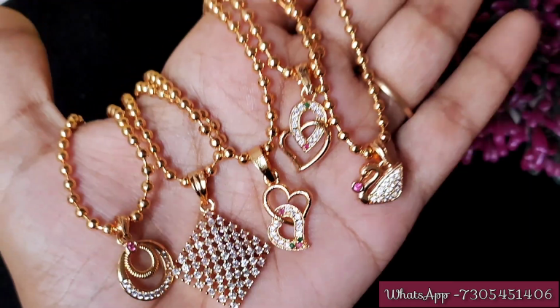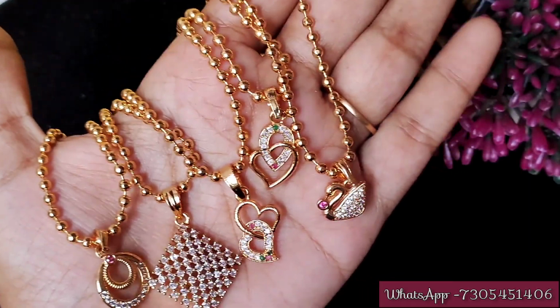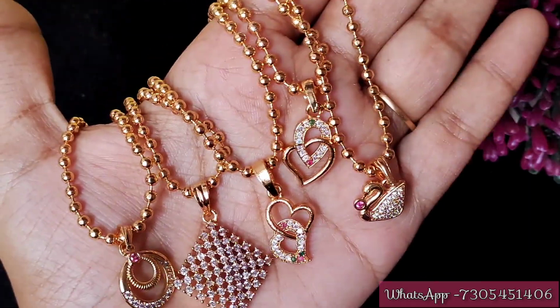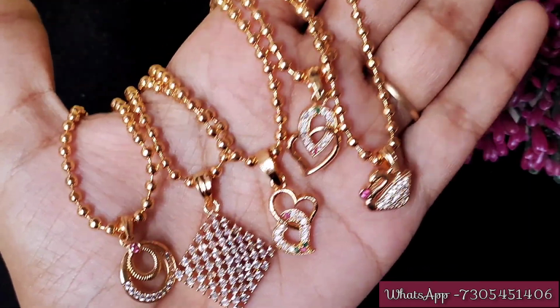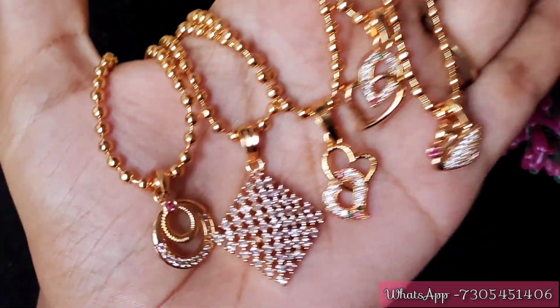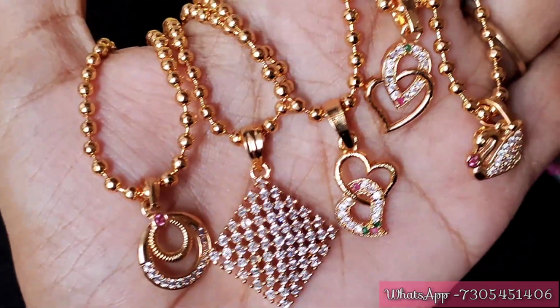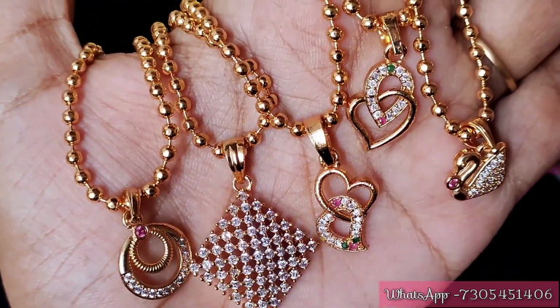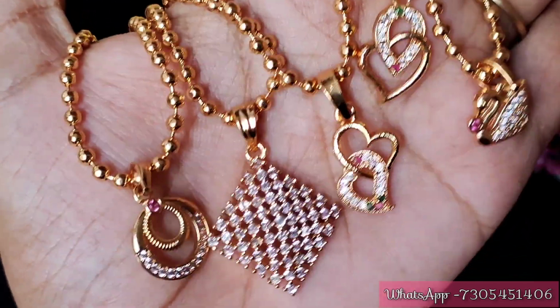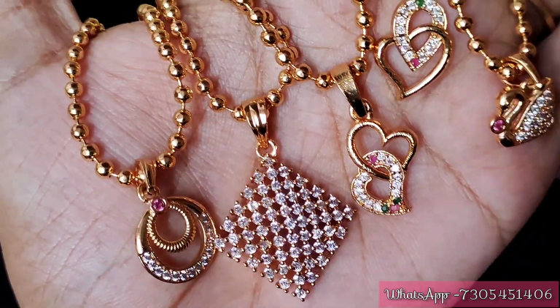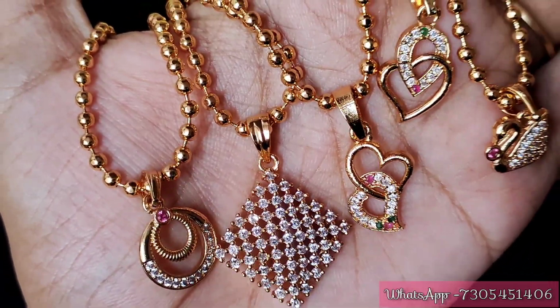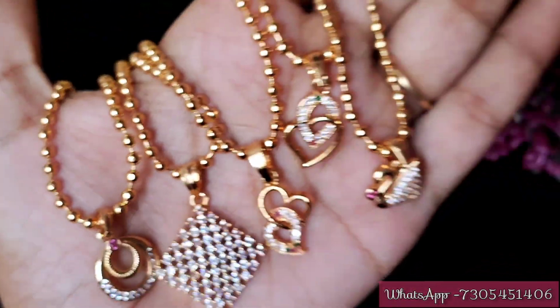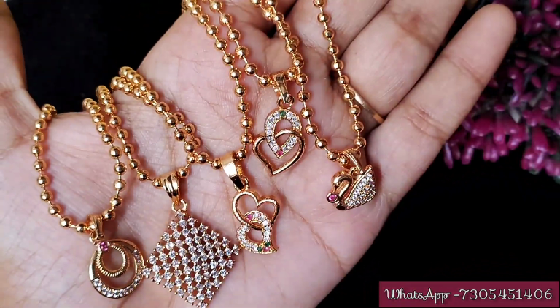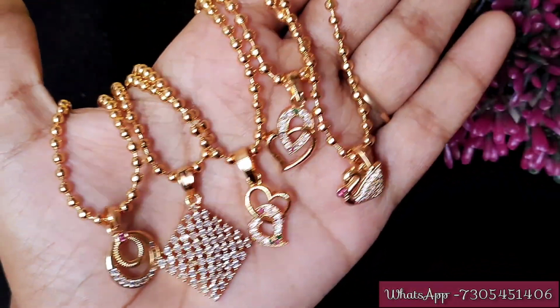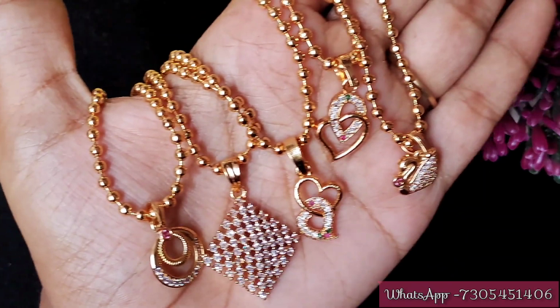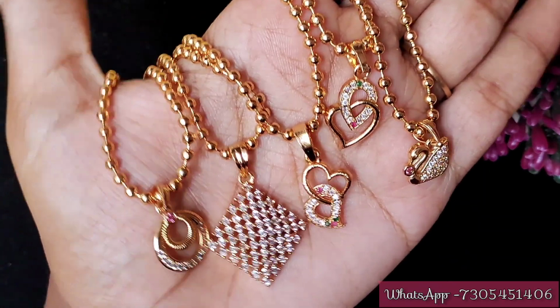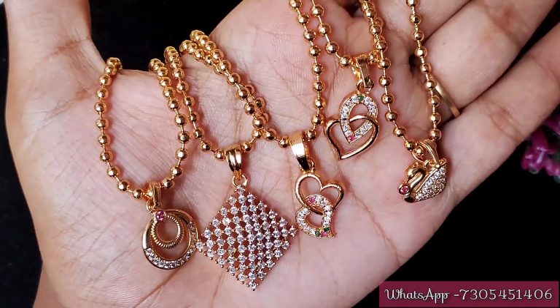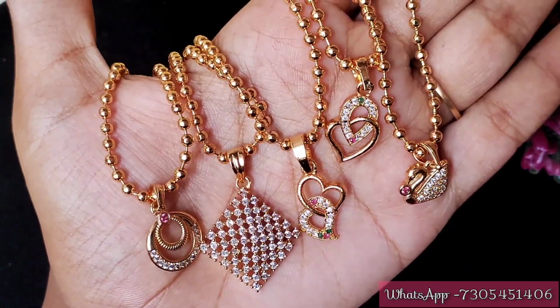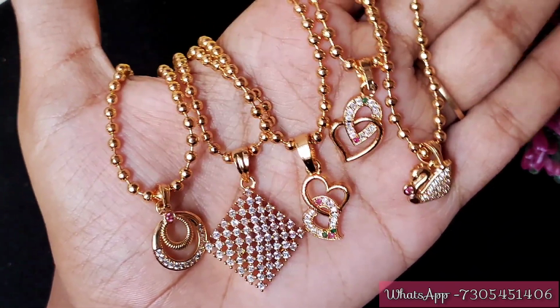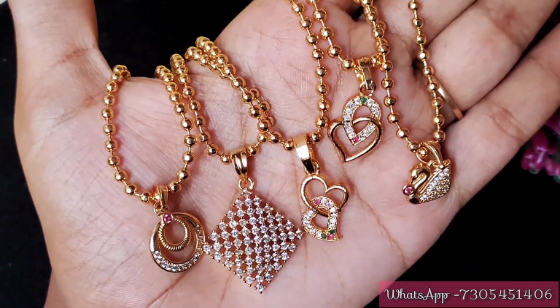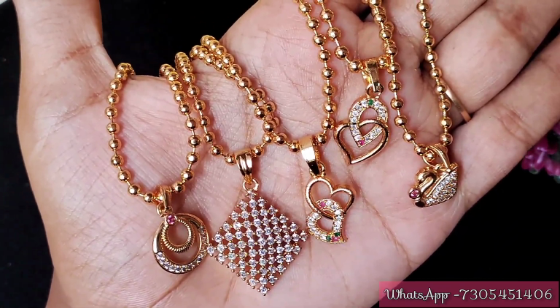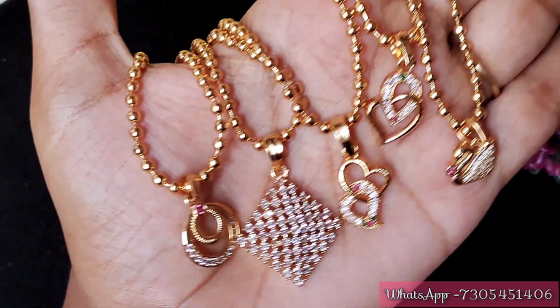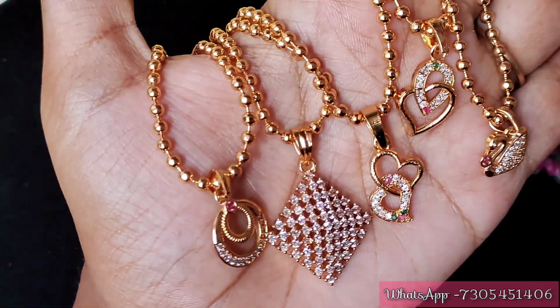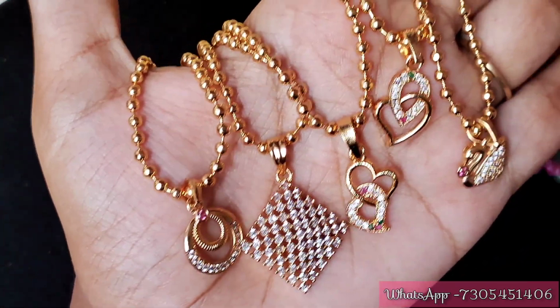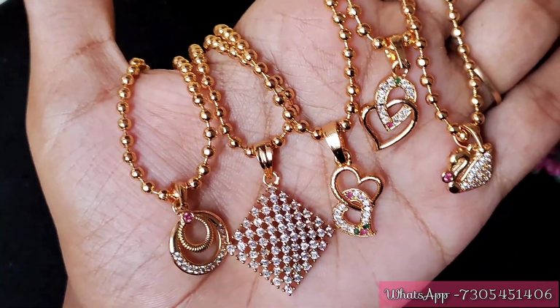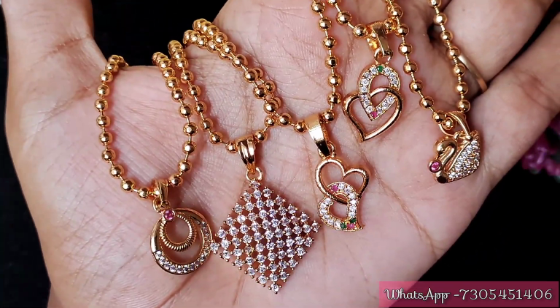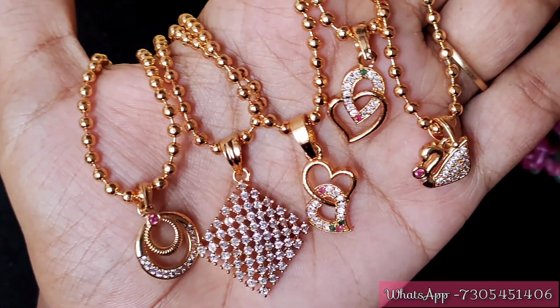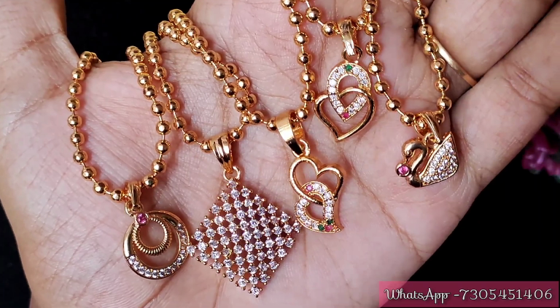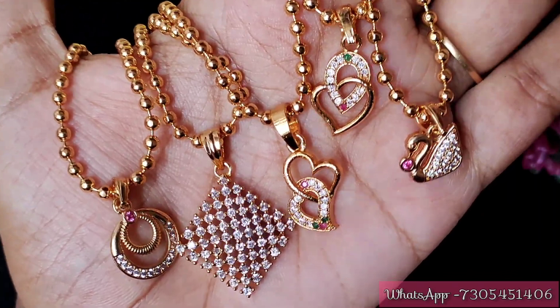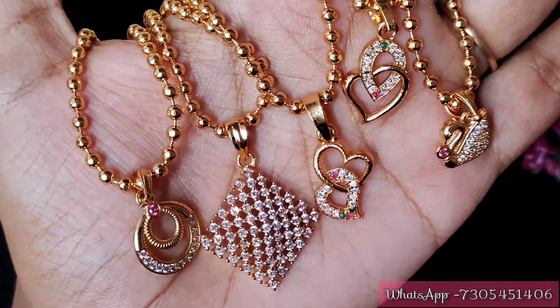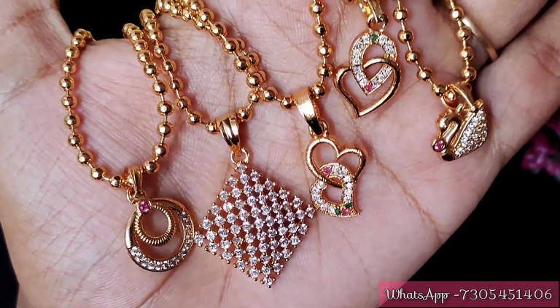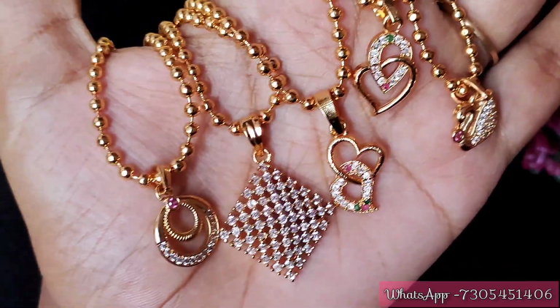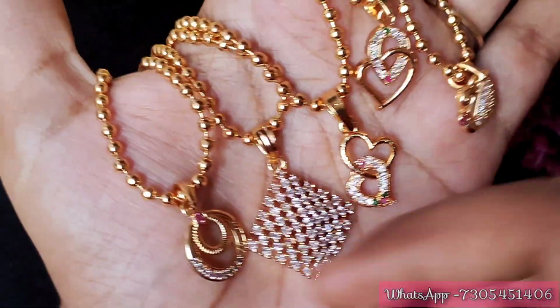Hi friends, welcome to our channel Karpagavriksham. Today we will talk about microplated short dollar chain collections in our channel. We will cover a lot of super designs in this video.